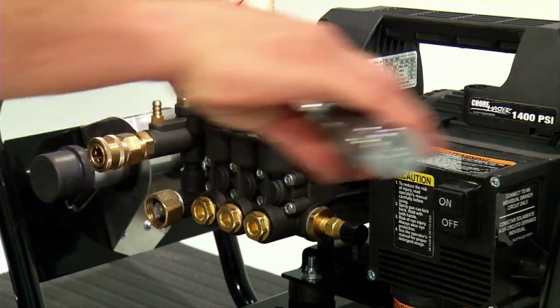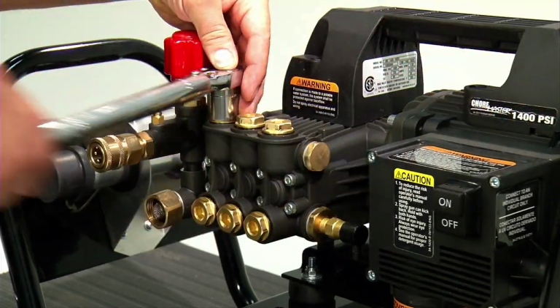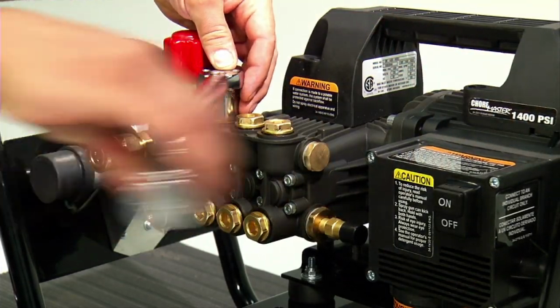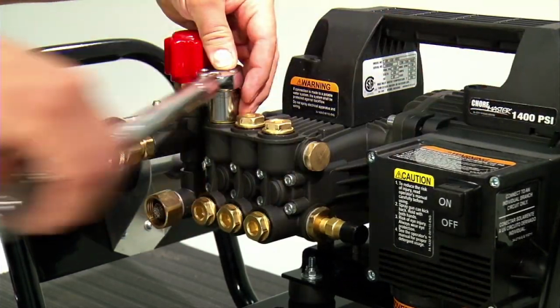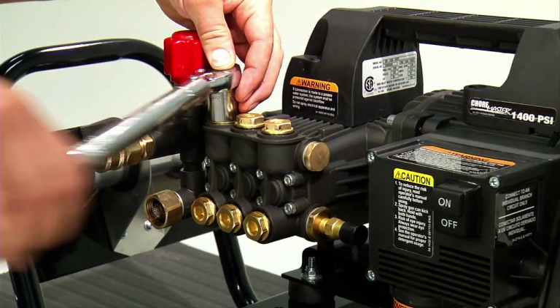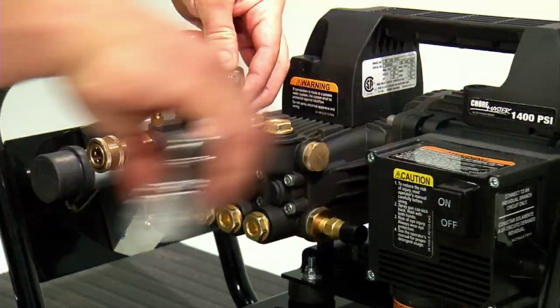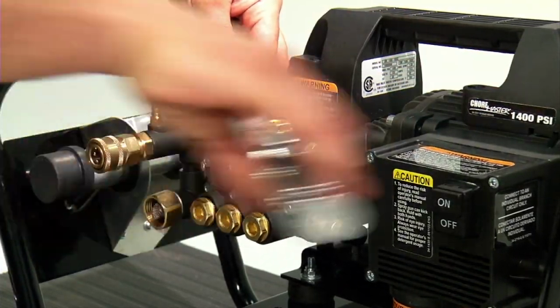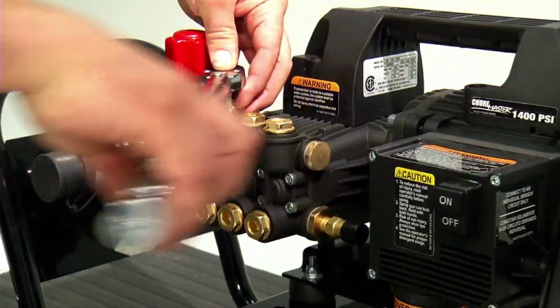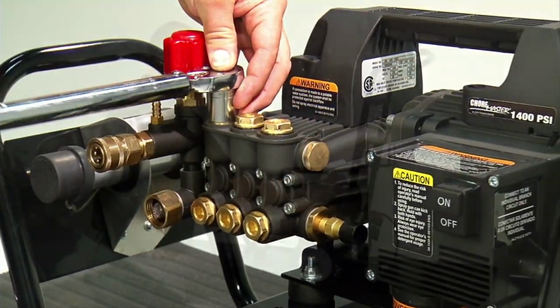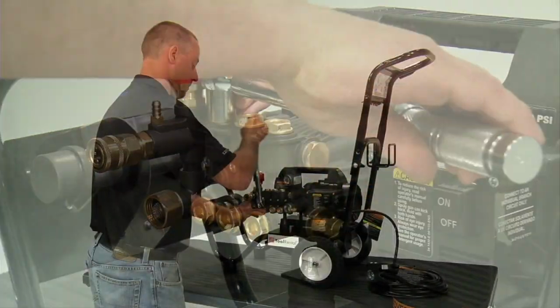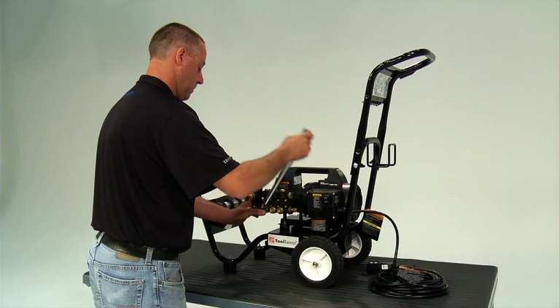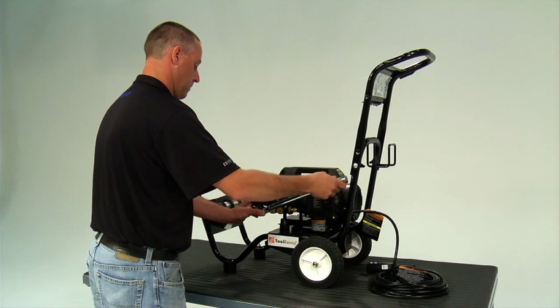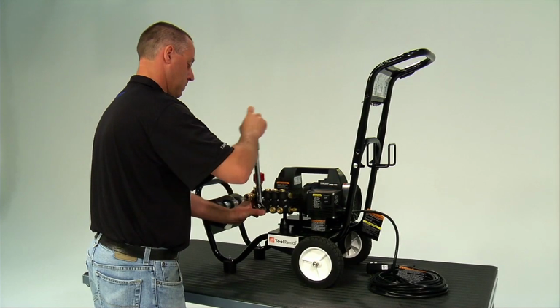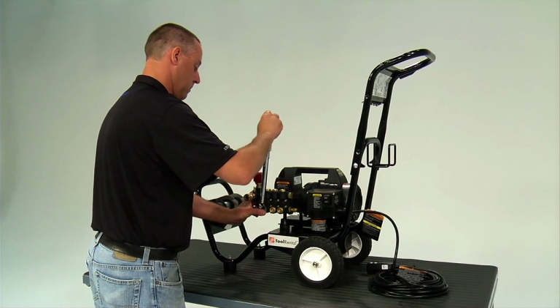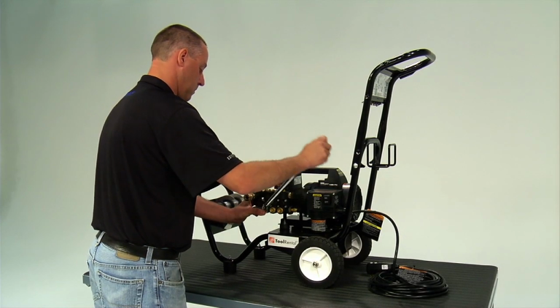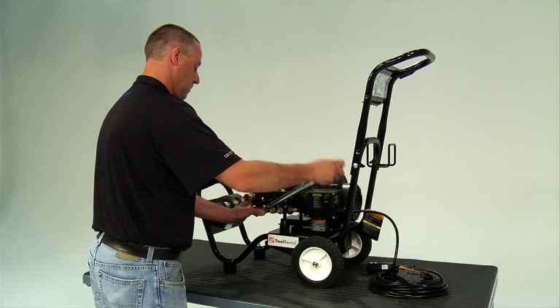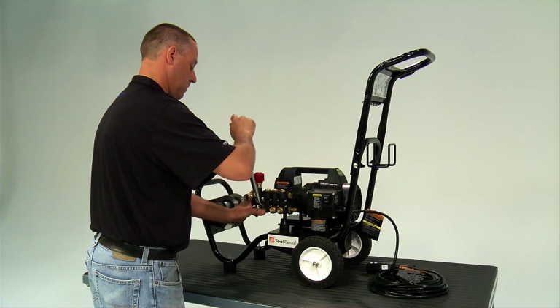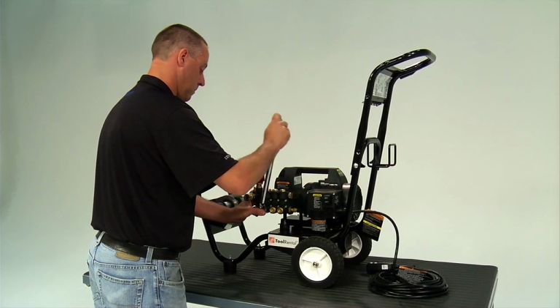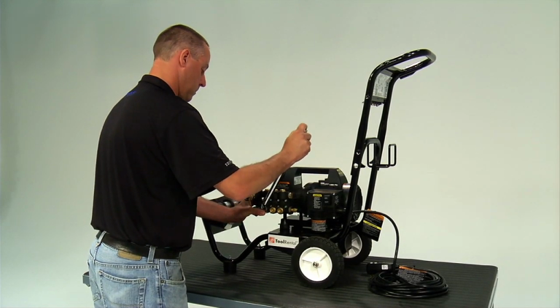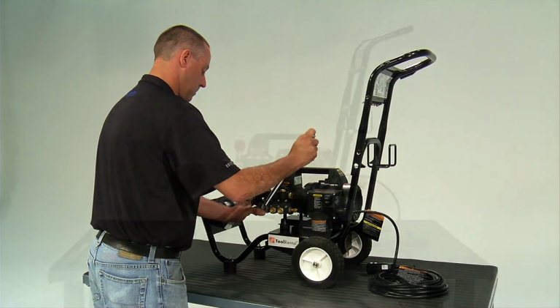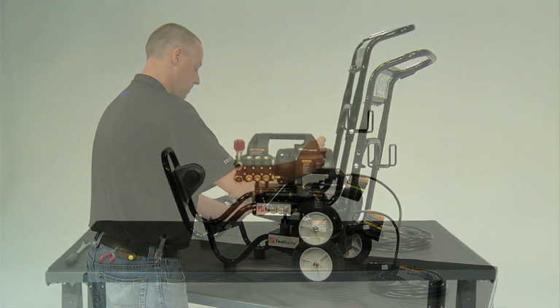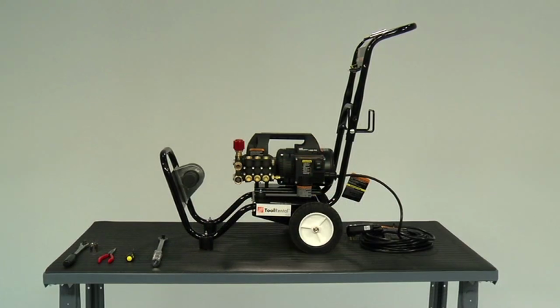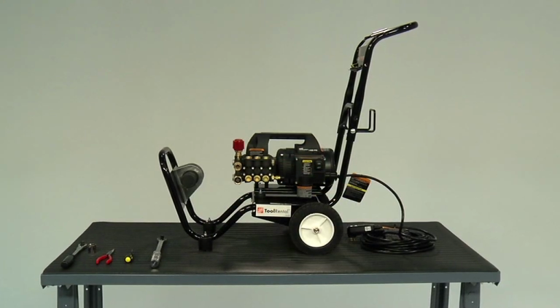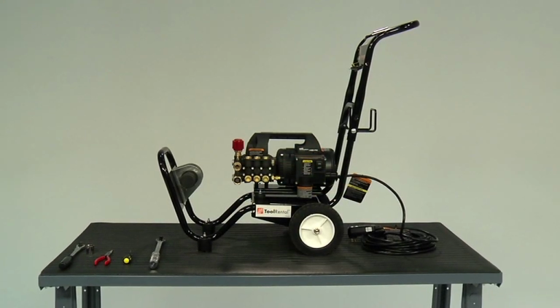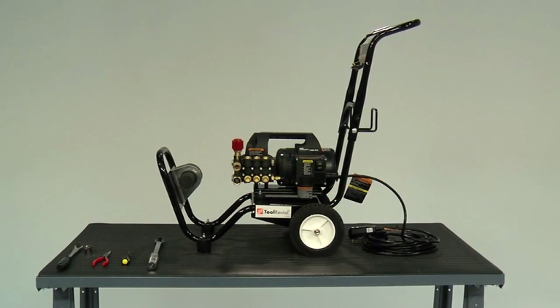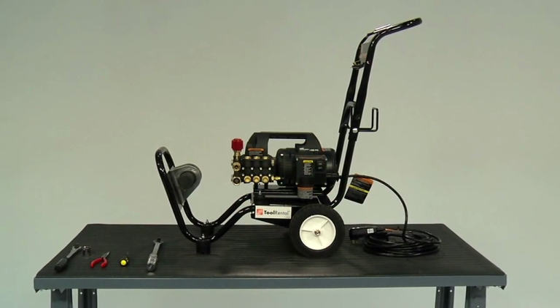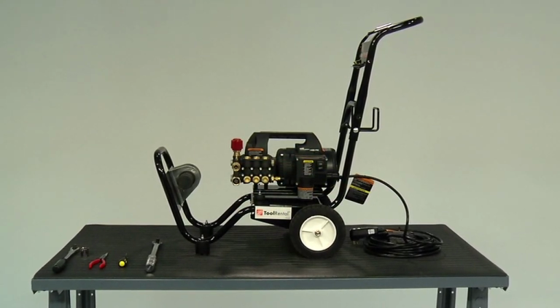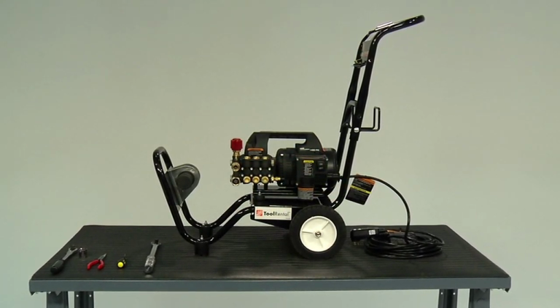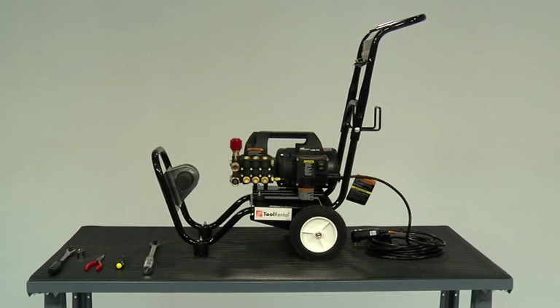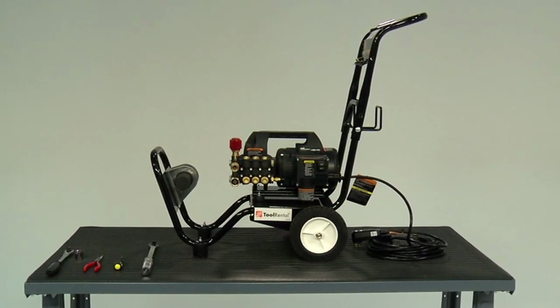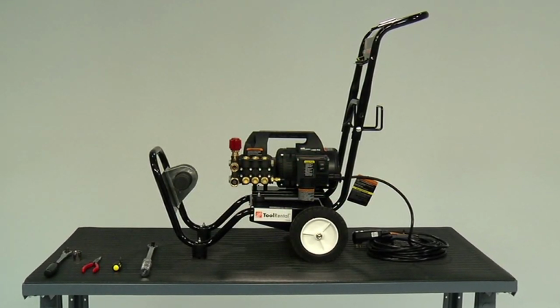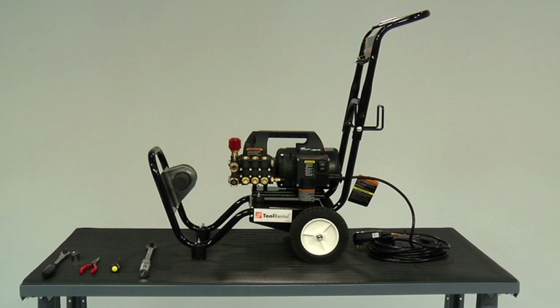Using the 13/16 inch socket, tighten the valve caps. Valve caps should be torqued to 44 foot-pounds. Do not over tighten. Once all six valve caps are securely in place, your project is complete.